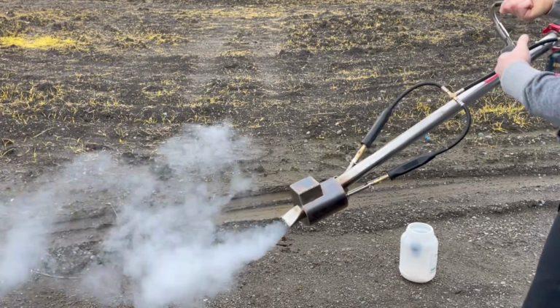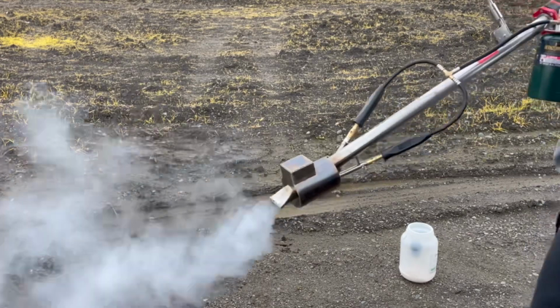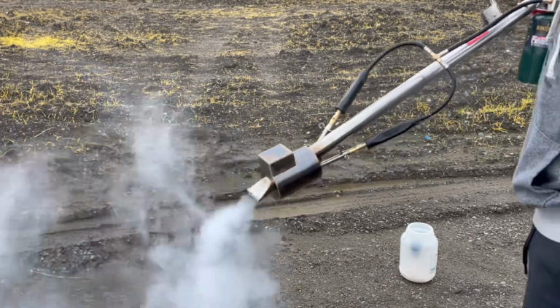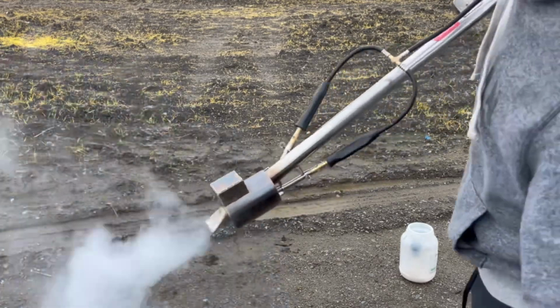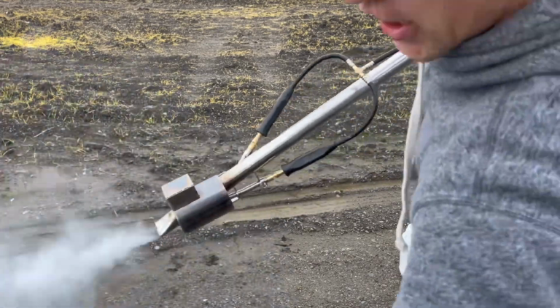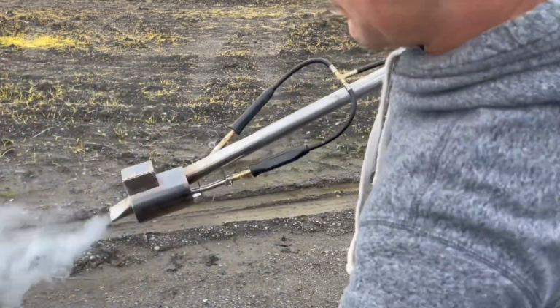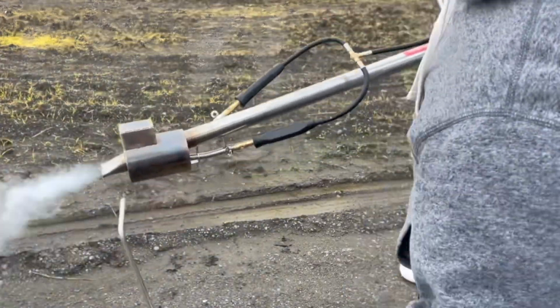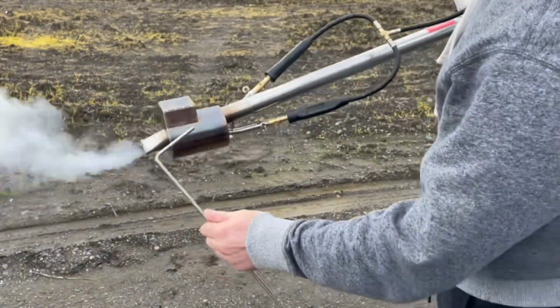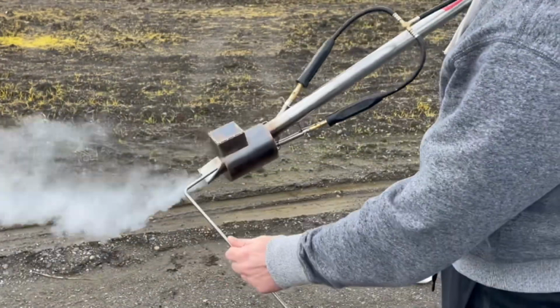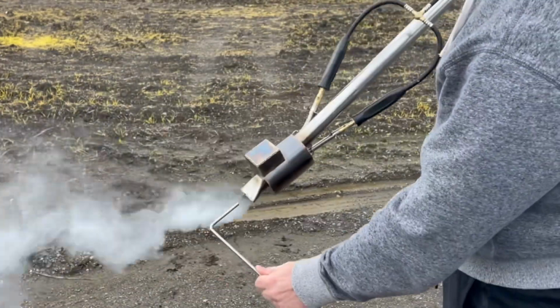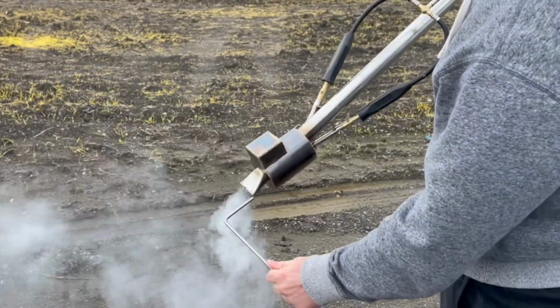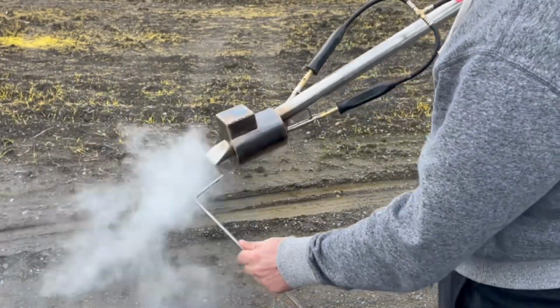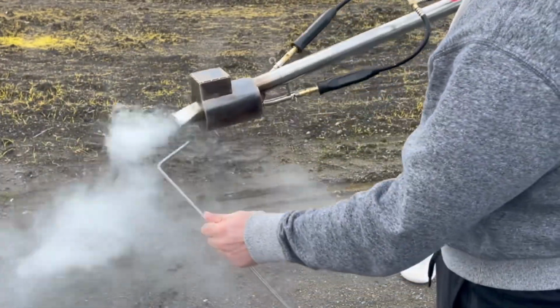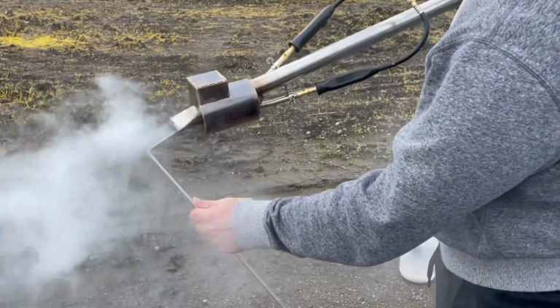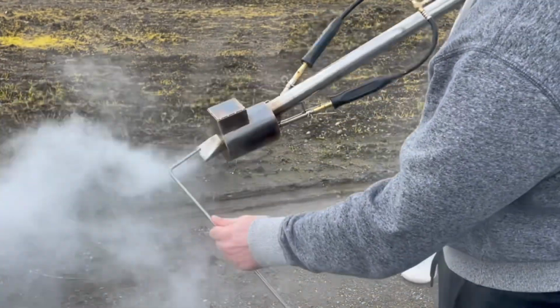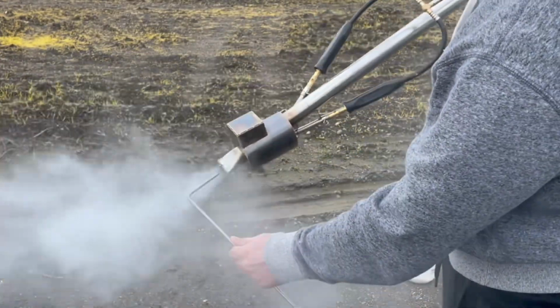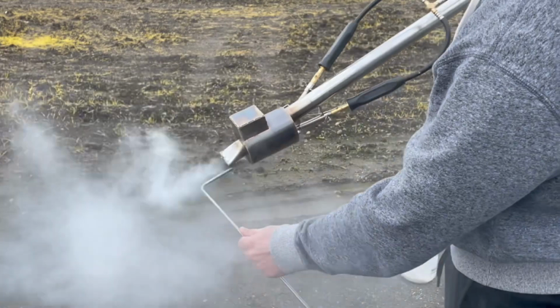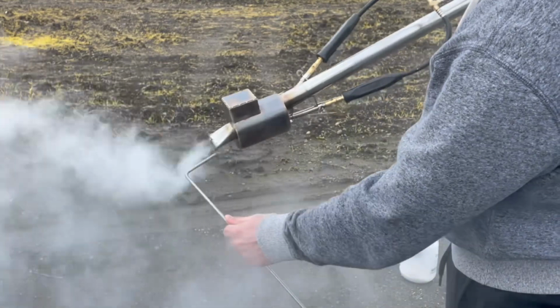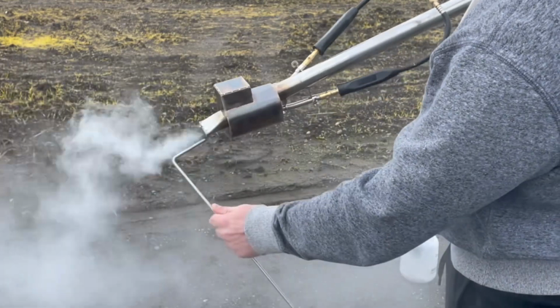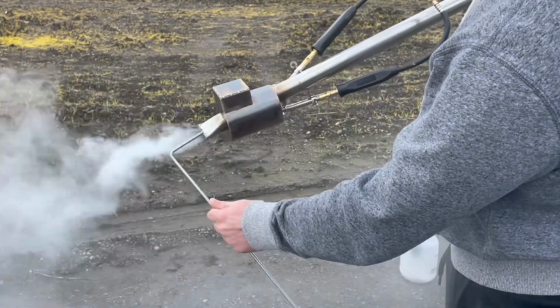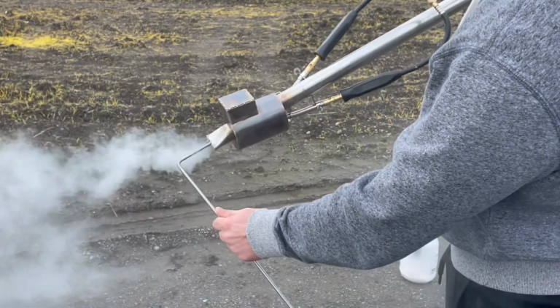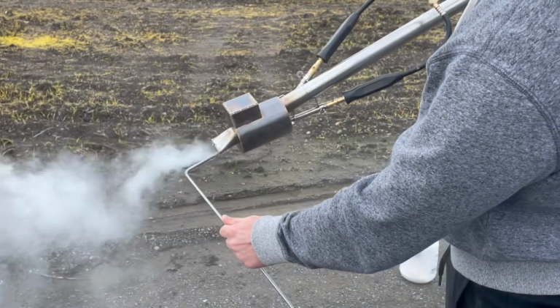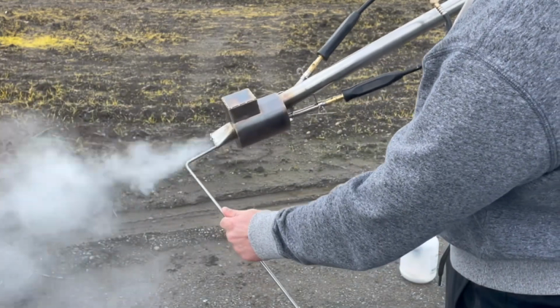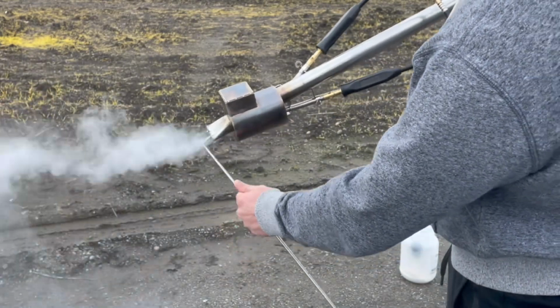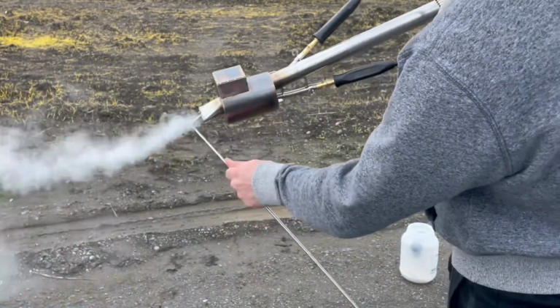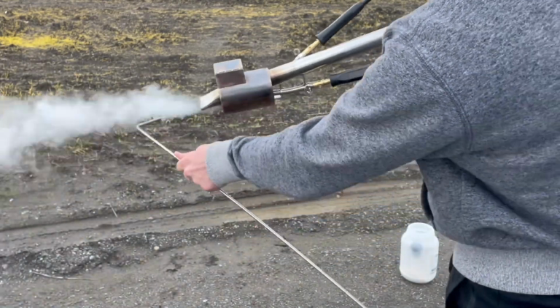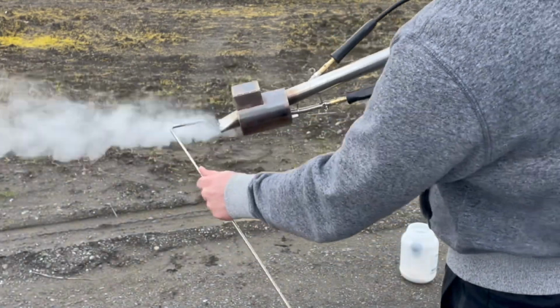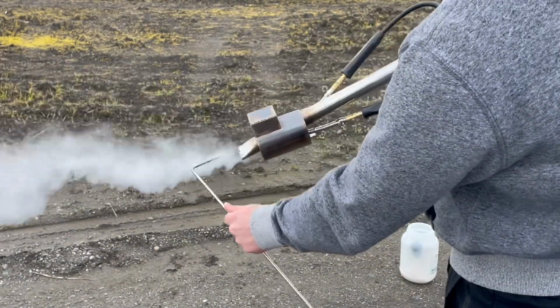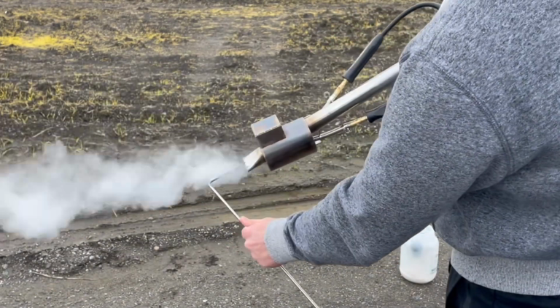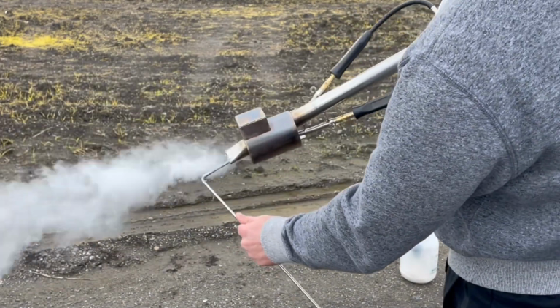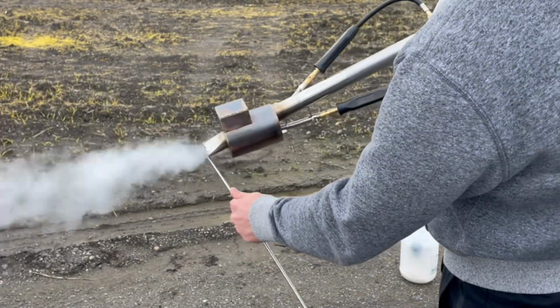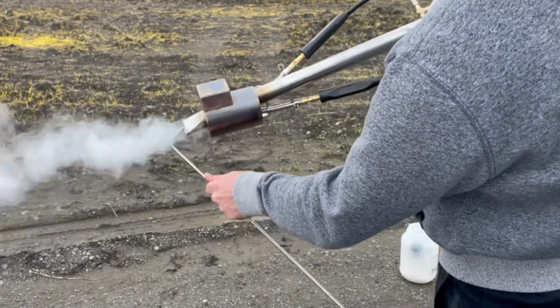If it does get clogged in the front, grab your cleaning rod and put it in the front and push that out — or use a hive tool.